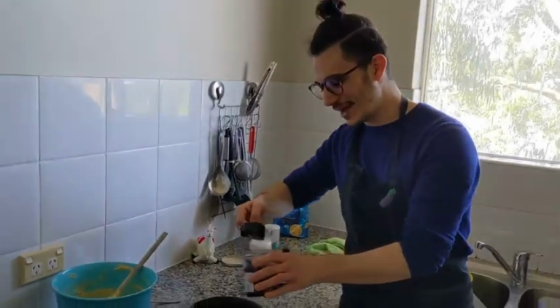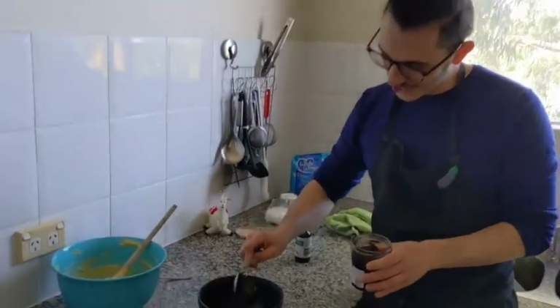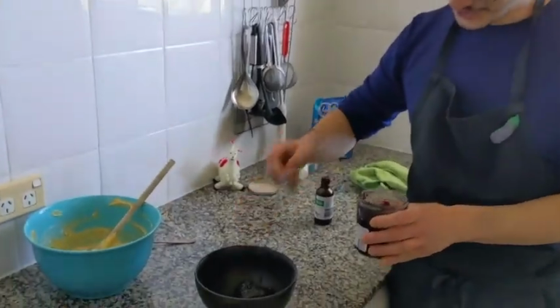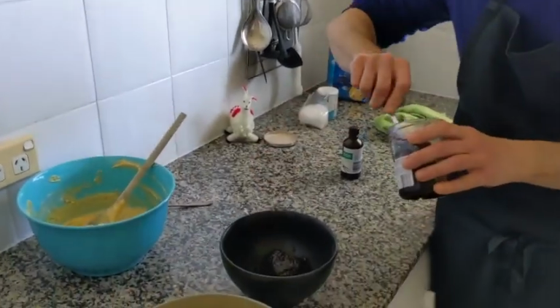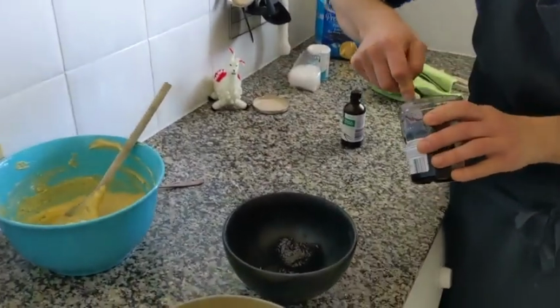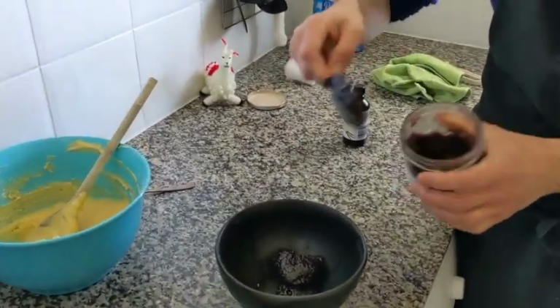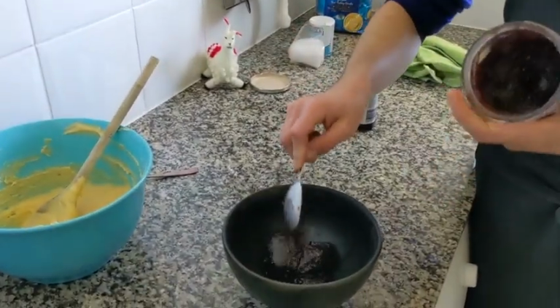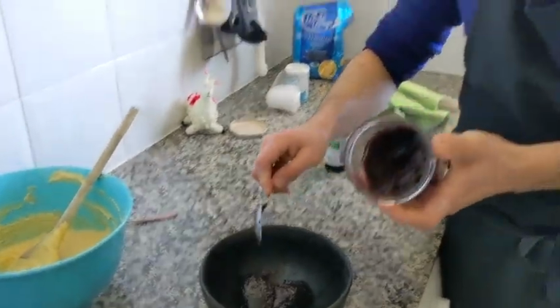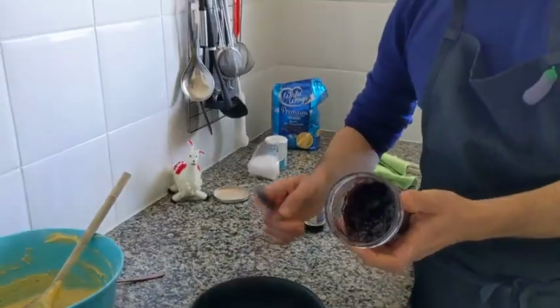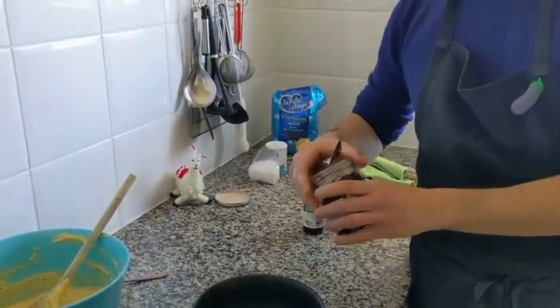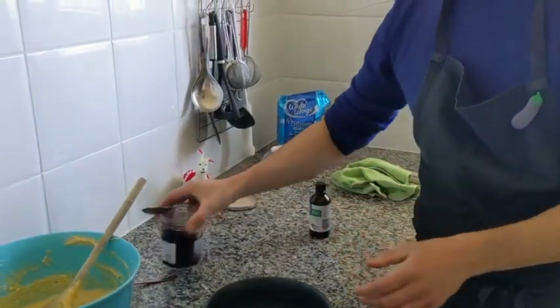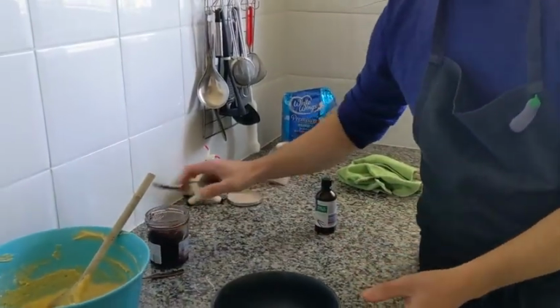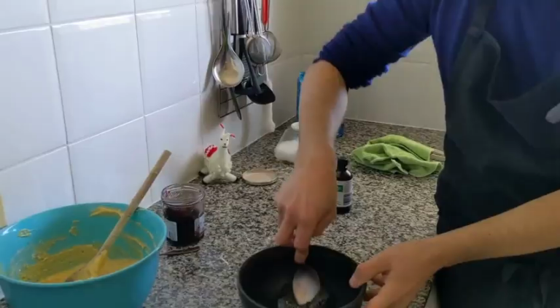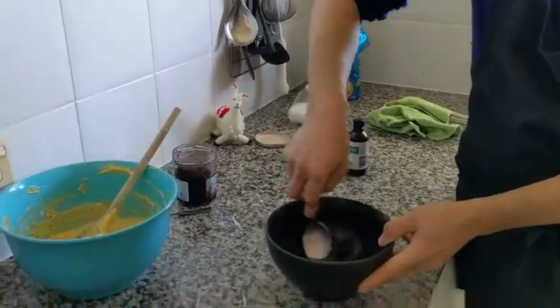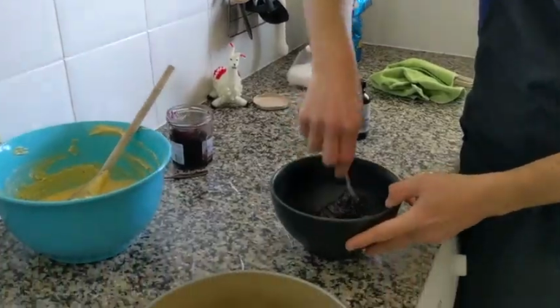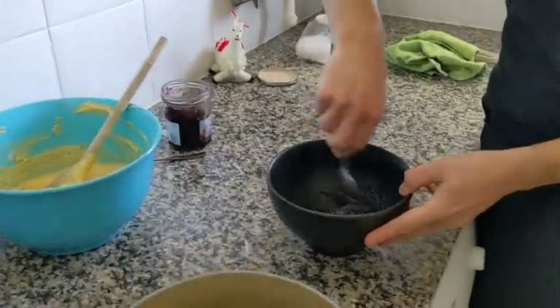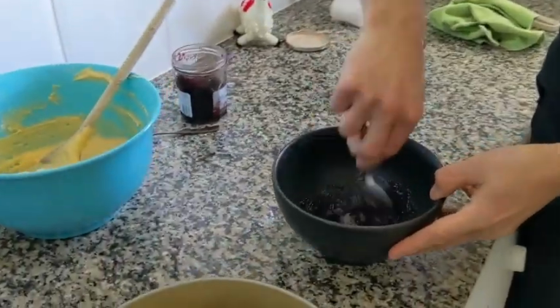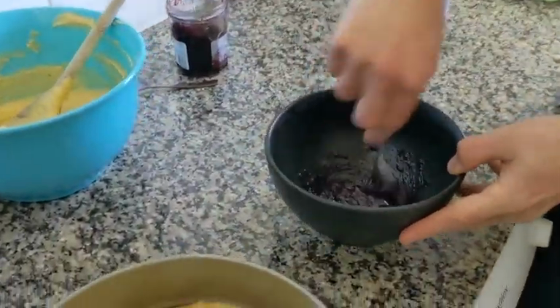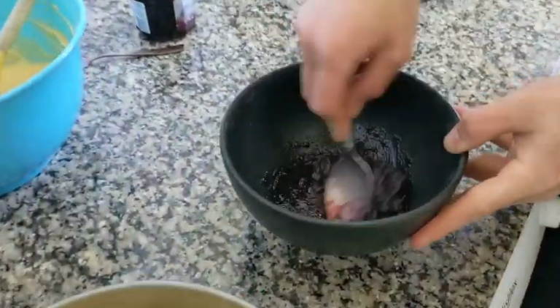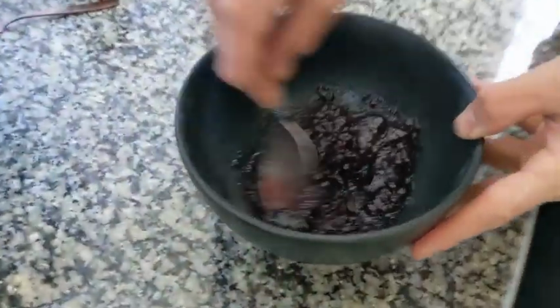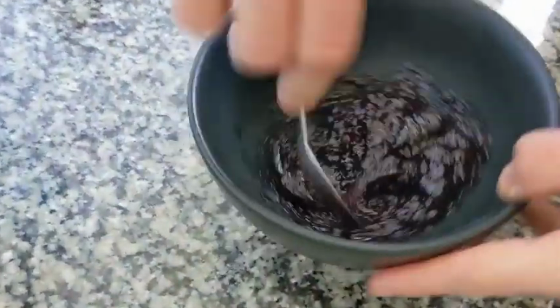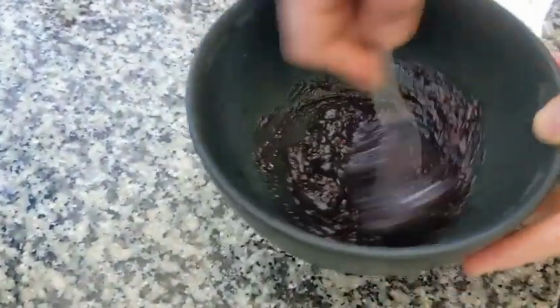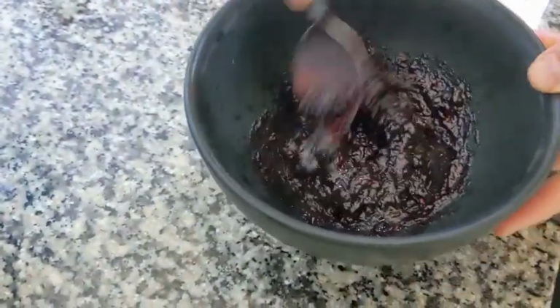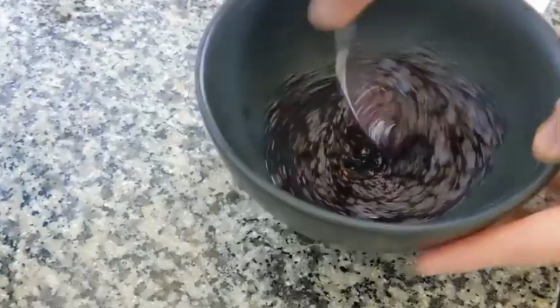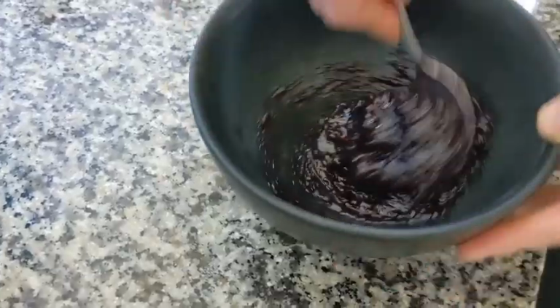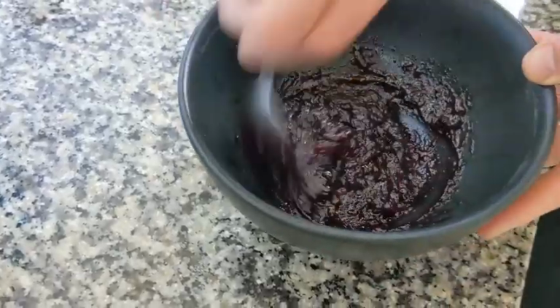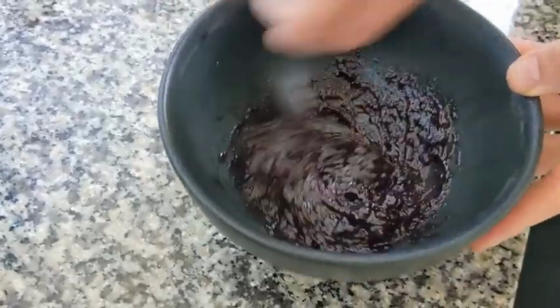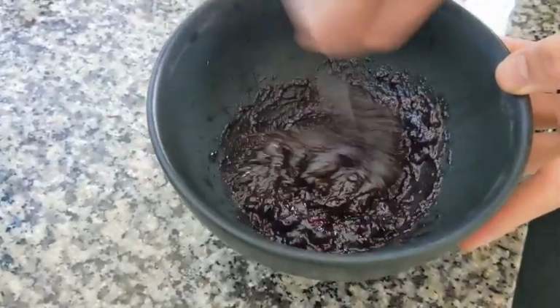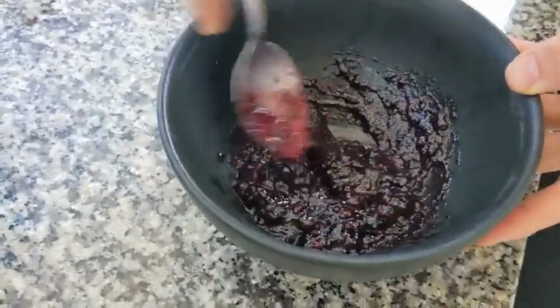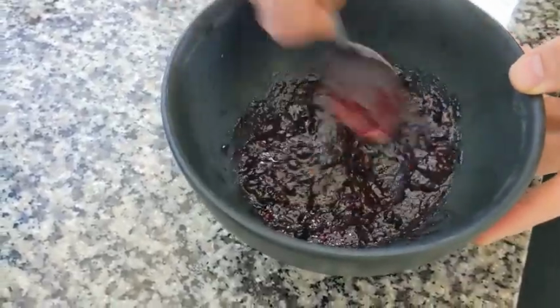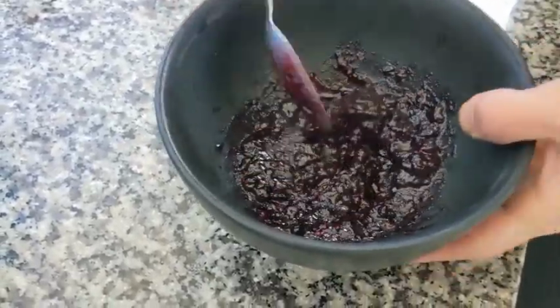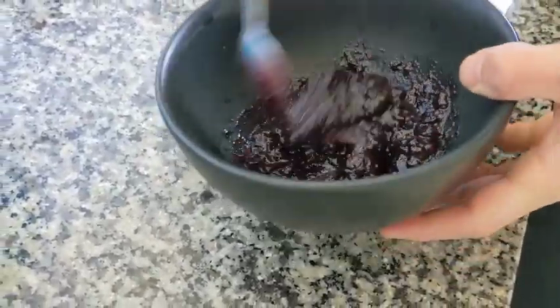Here we have our jam. You can use your favourite jam — I'm using mixed berry. You loosen it up a little bit so it's easier to spread on top.